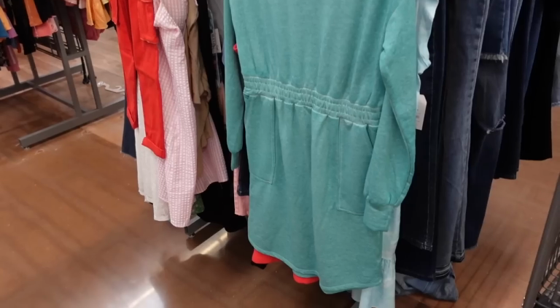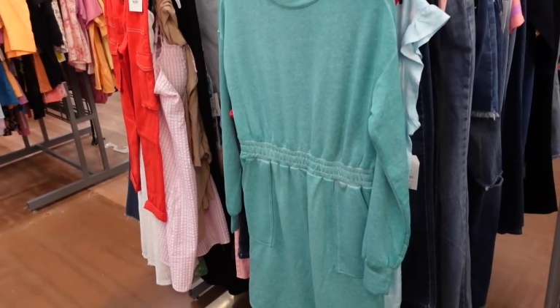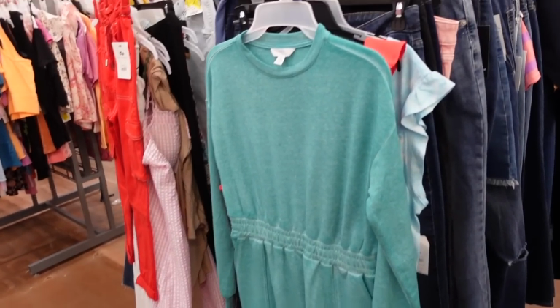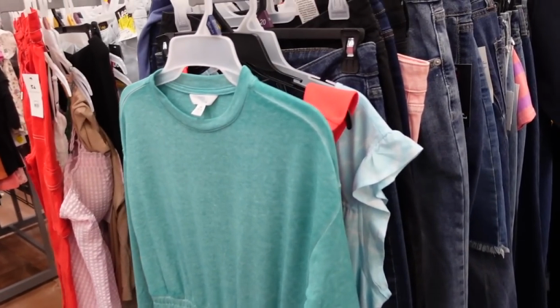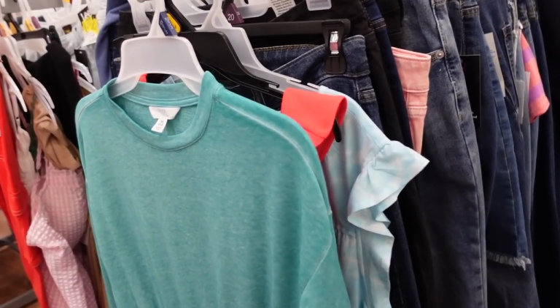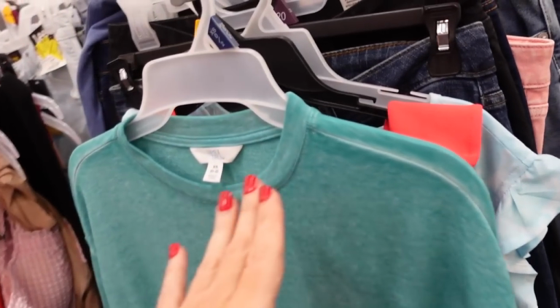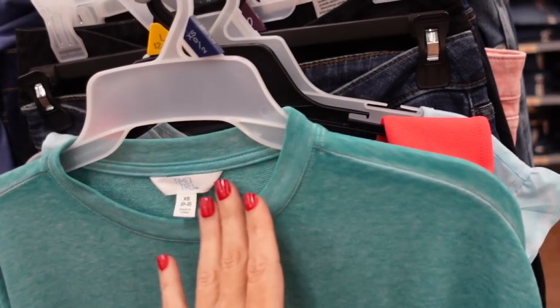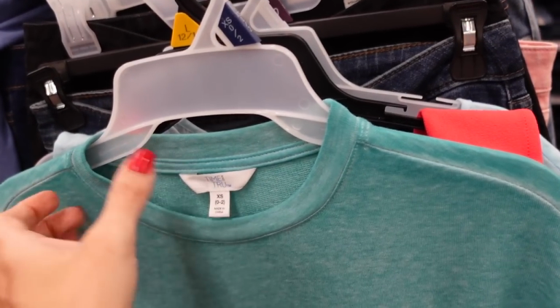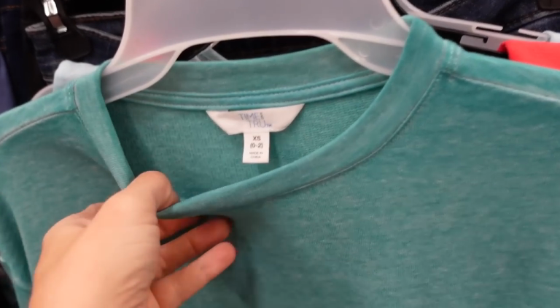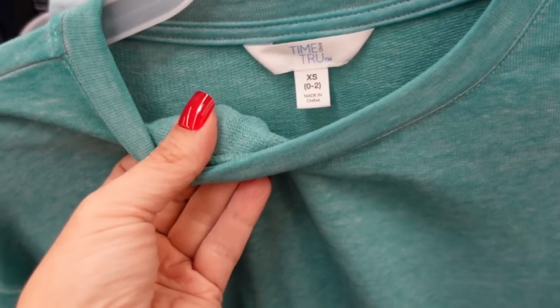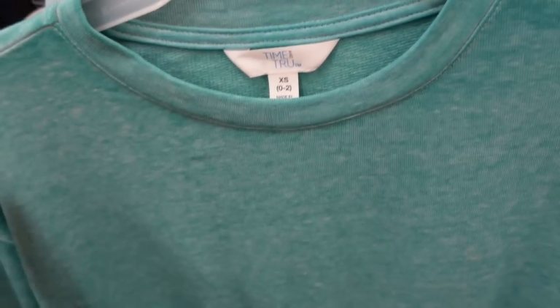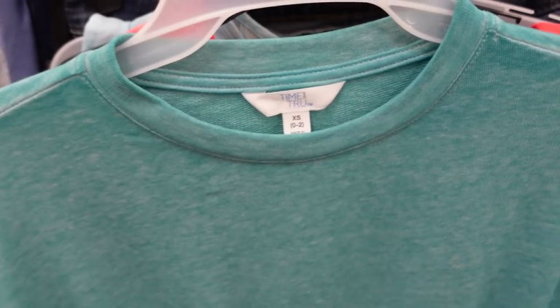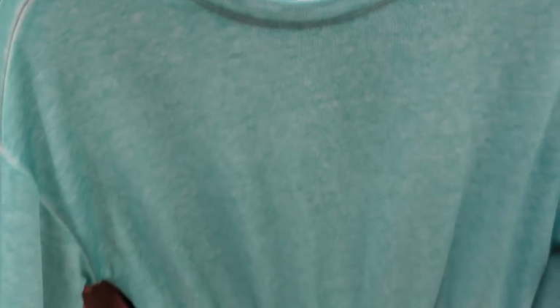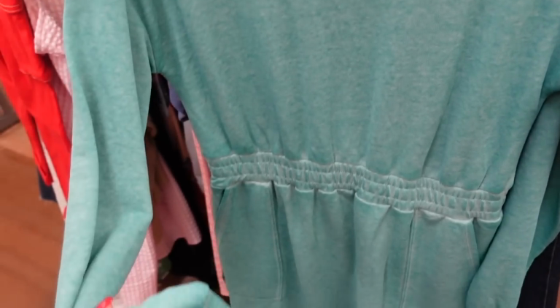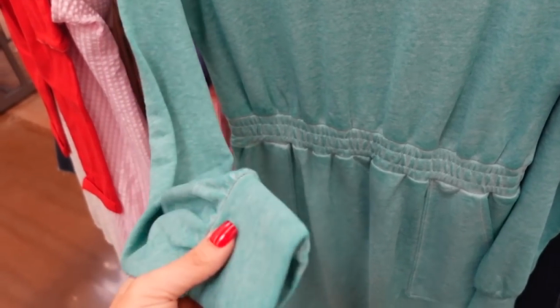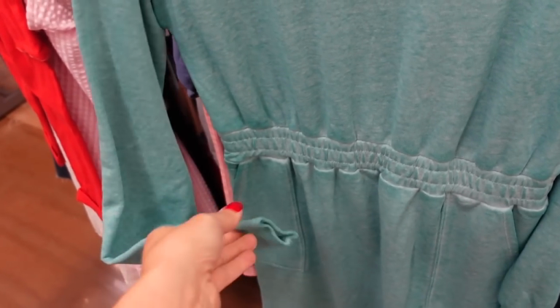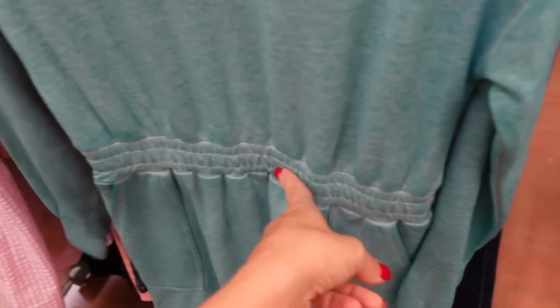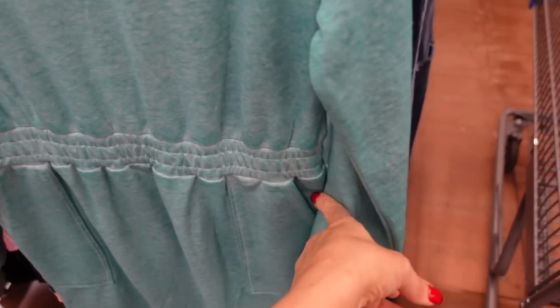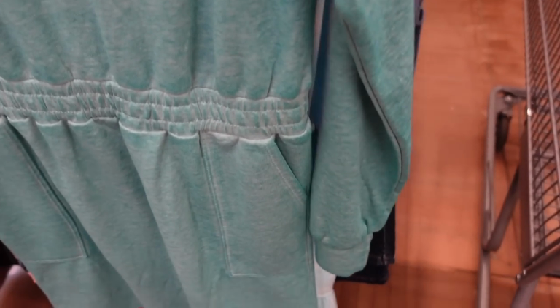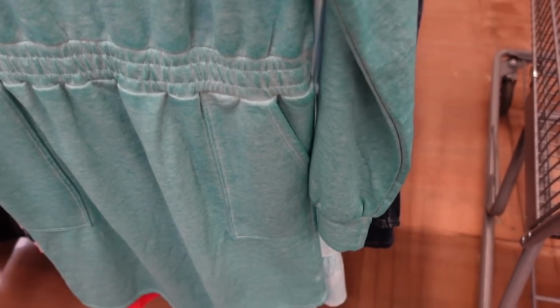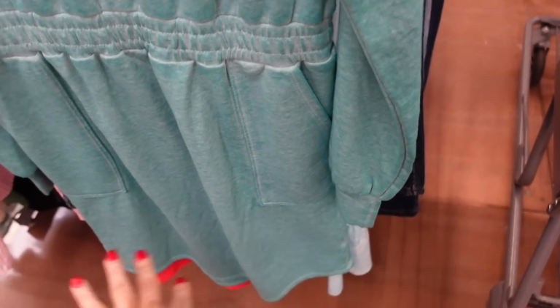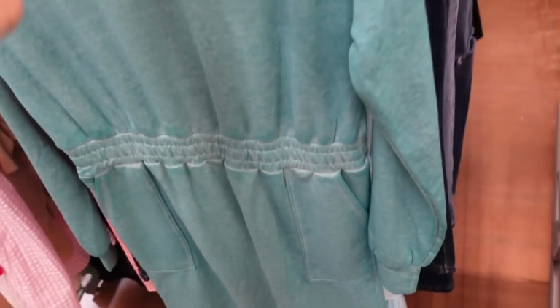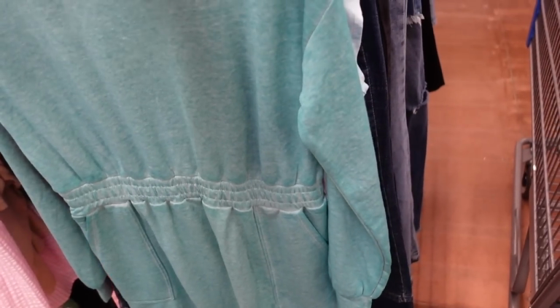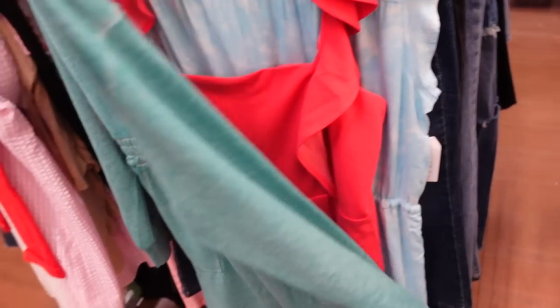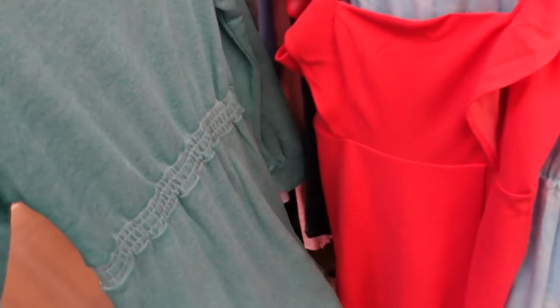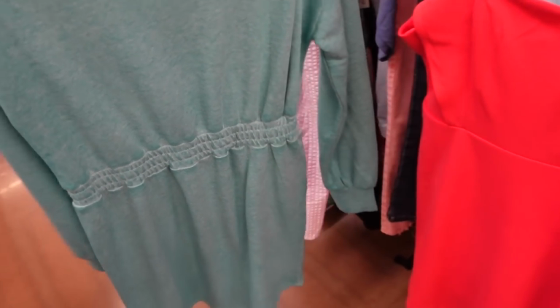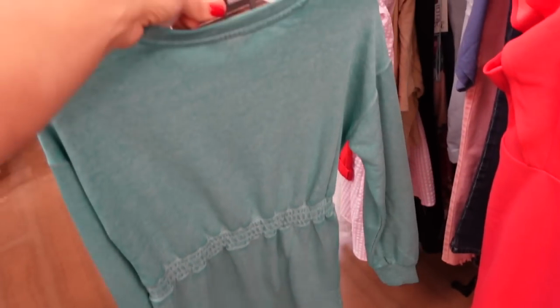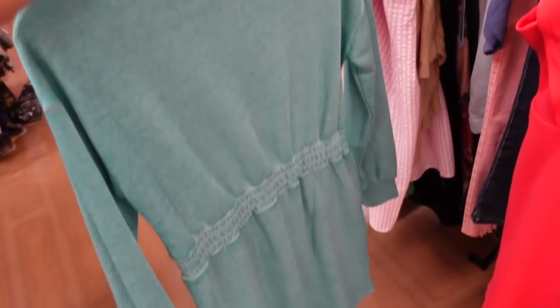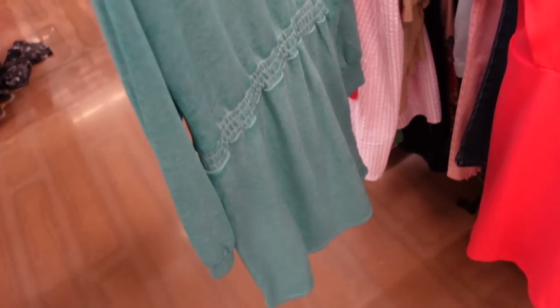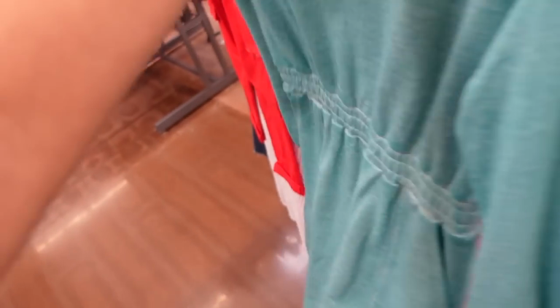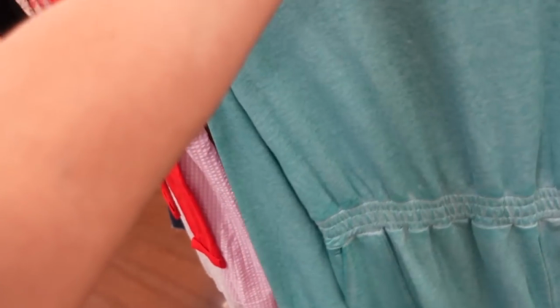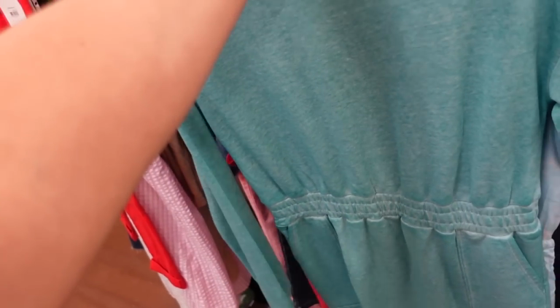Shirt dresses from Time and True are majorly marked down. These have a crew neckline — it's a French terry drop sleeve with a ribbed wrist. It's smocked in the waist with cargo-style pockets and more of a relaxed fit, going around the back. They come in a few different colors.